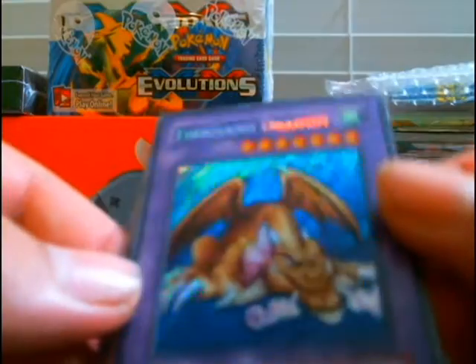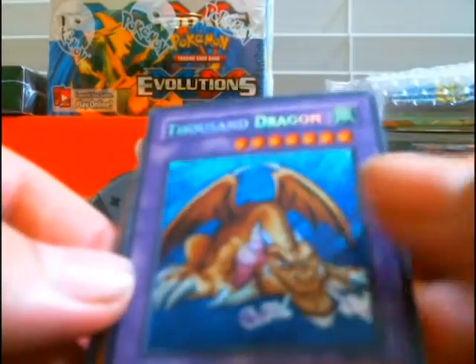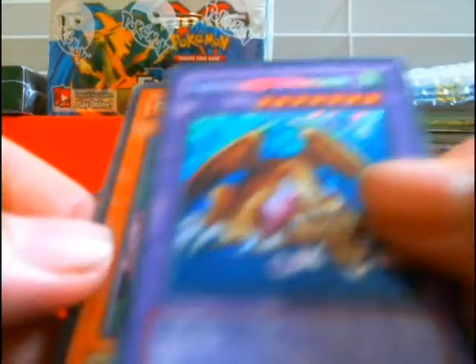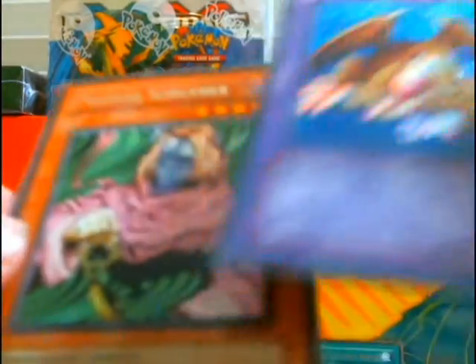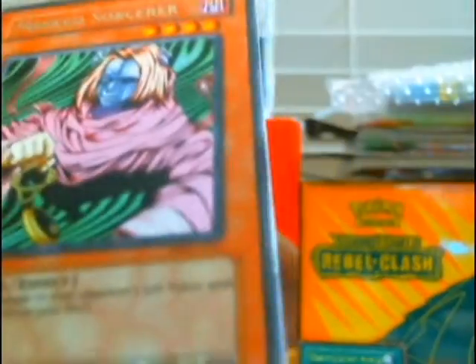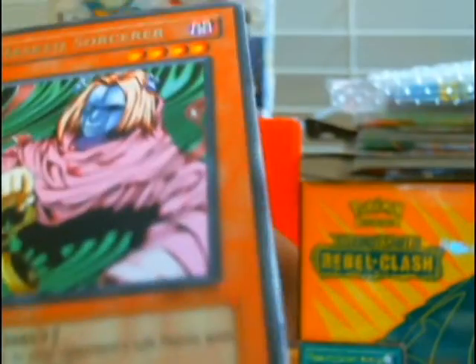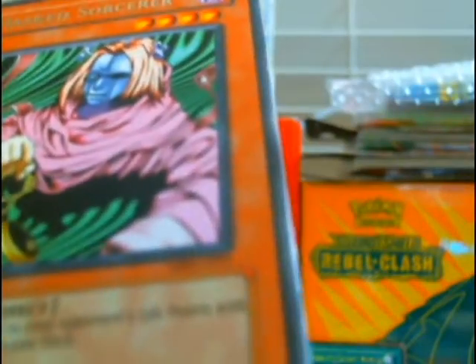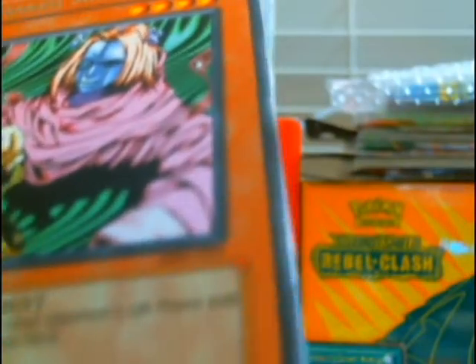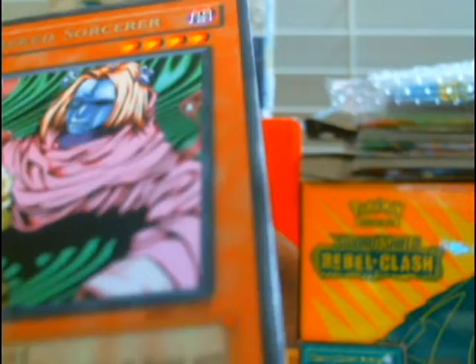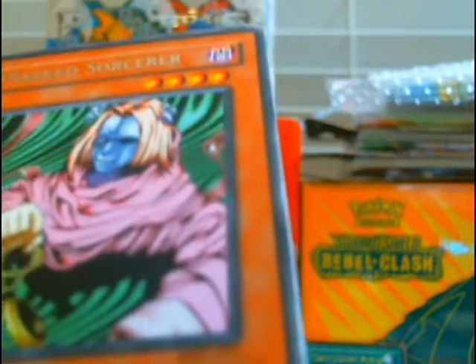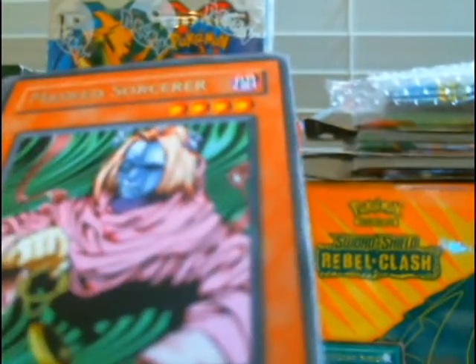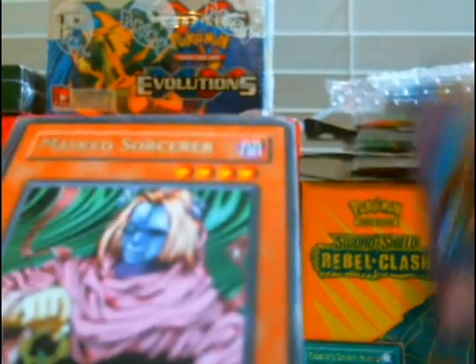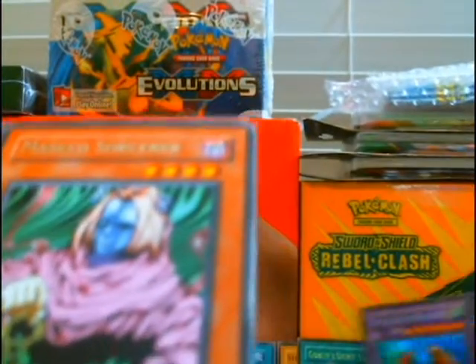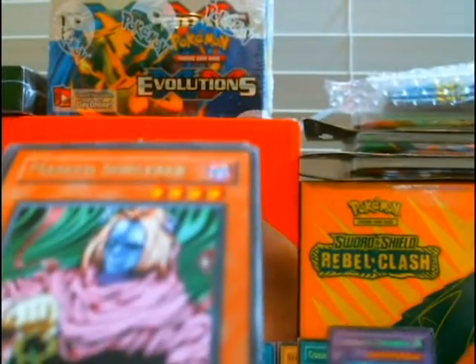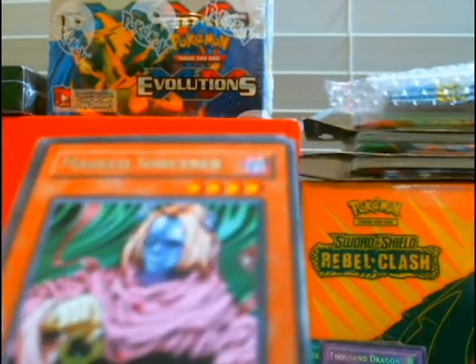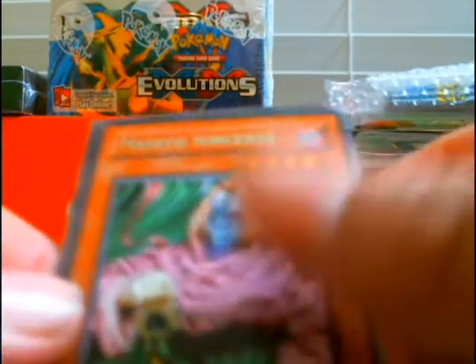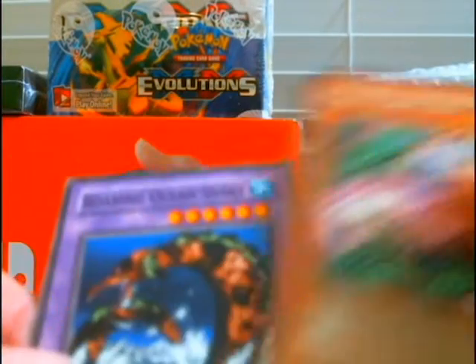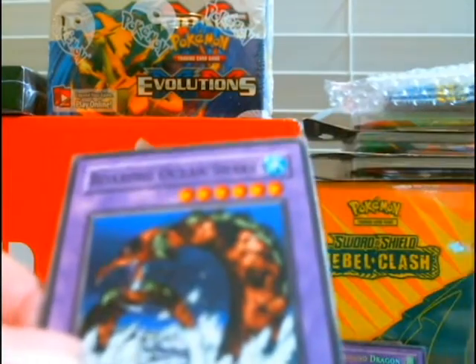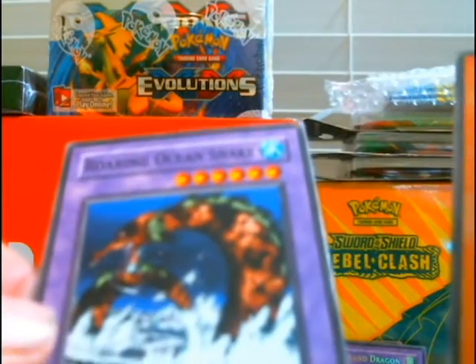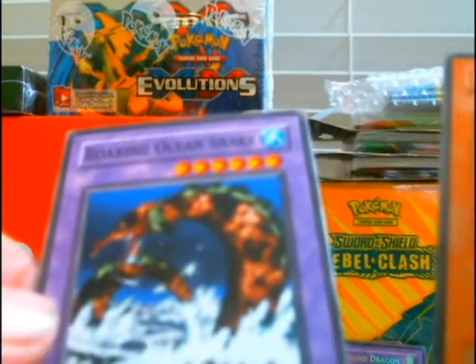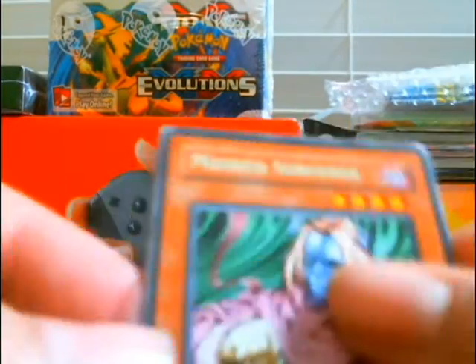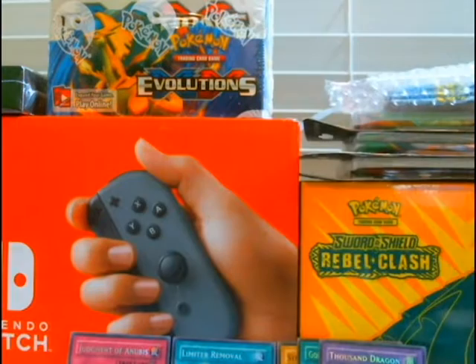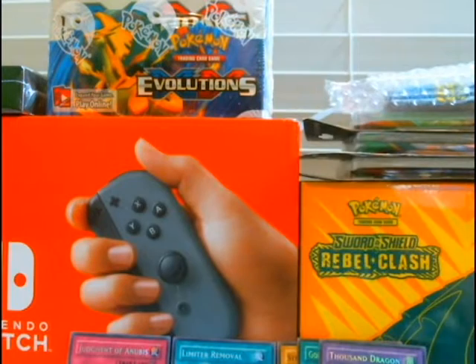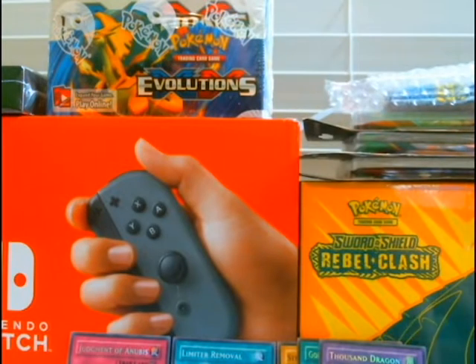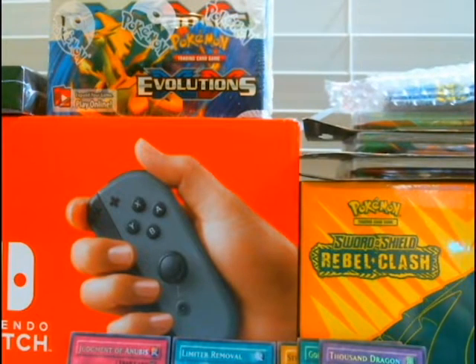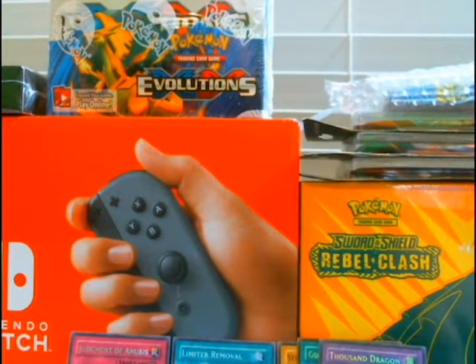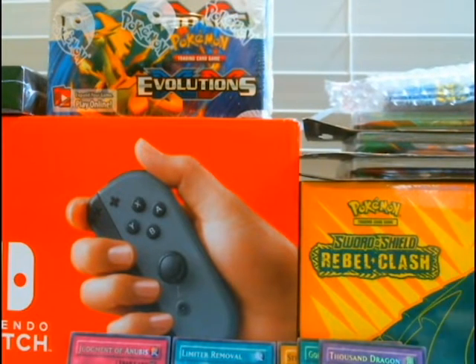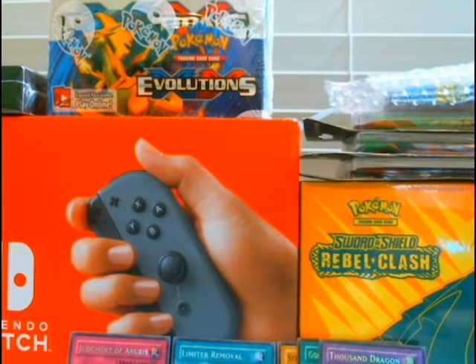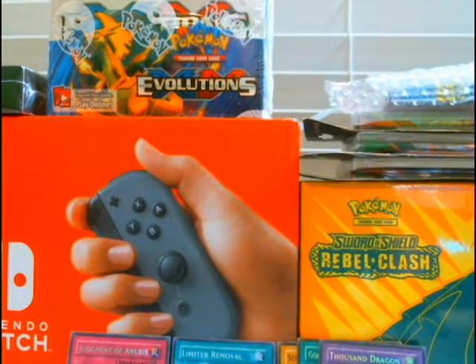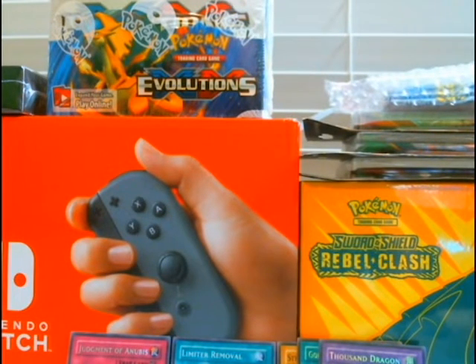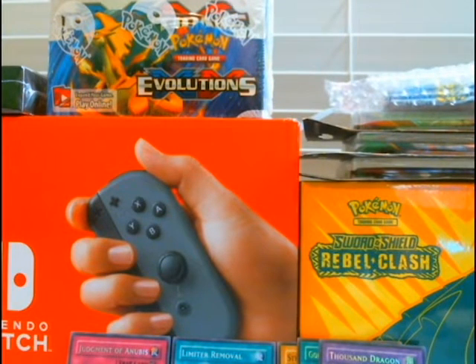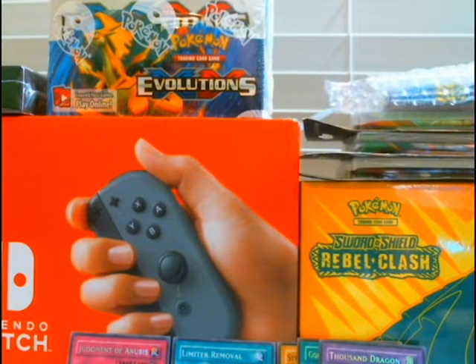Oh, that's a good card. I have to look that one up — that one might actually be pretty solid. Green Ooze Snake... well it's not too bad, we got the Thousand-Year Dragon so.